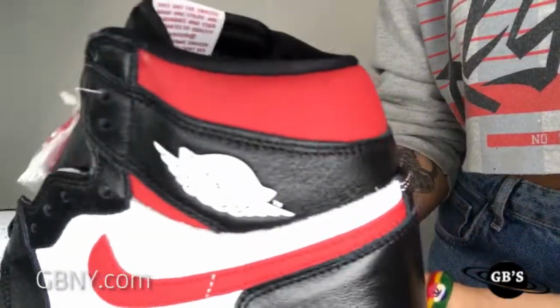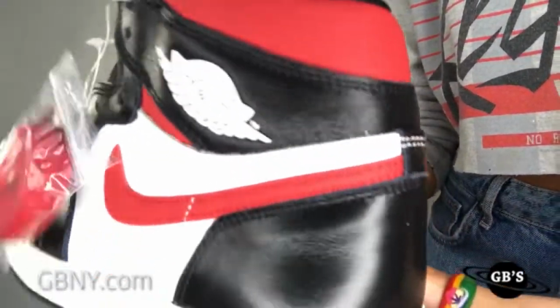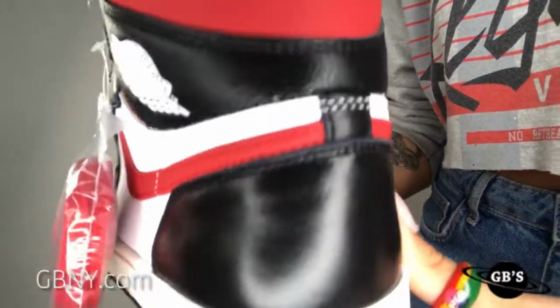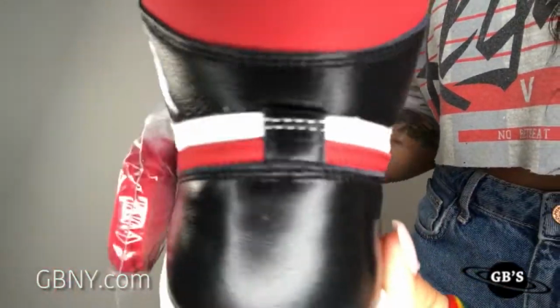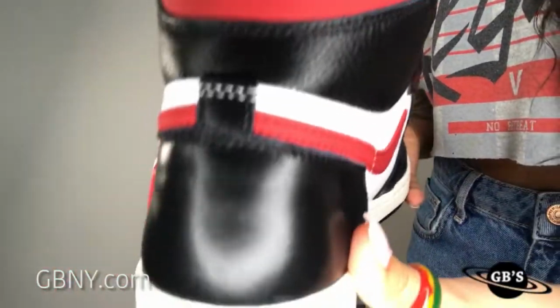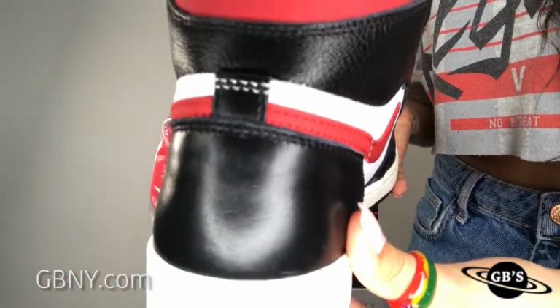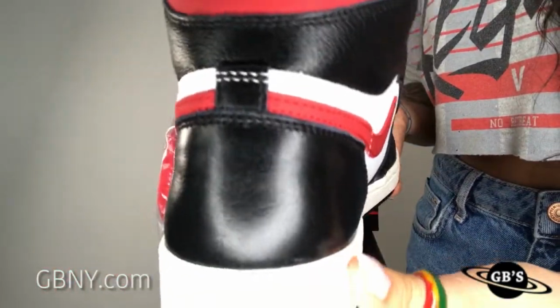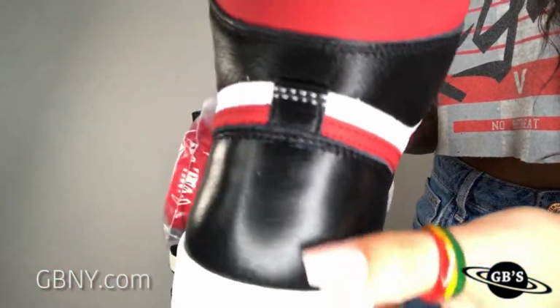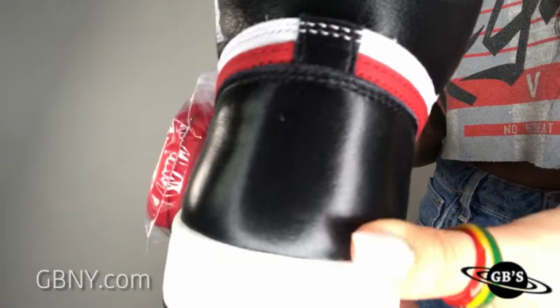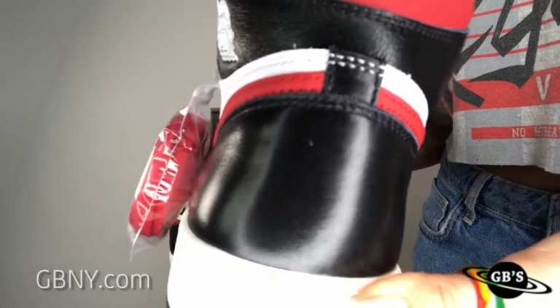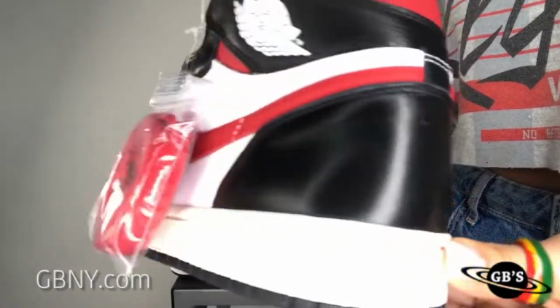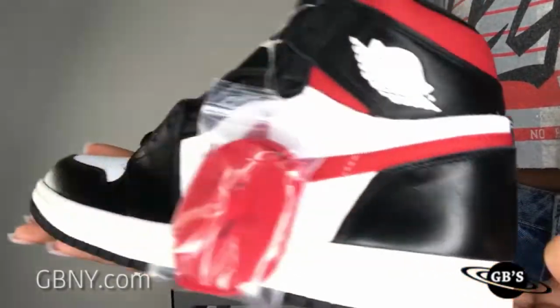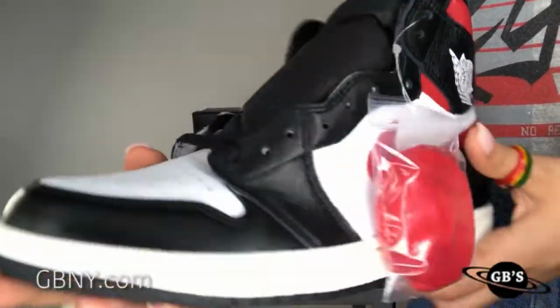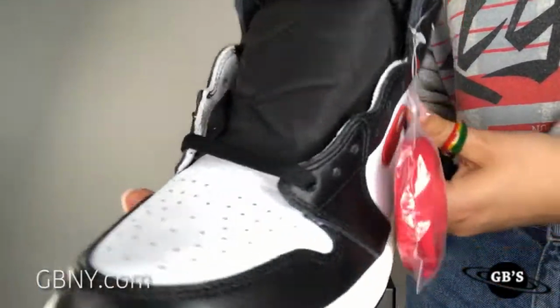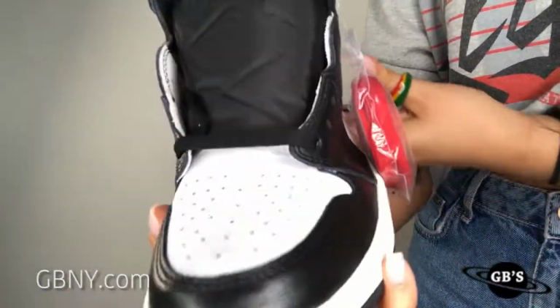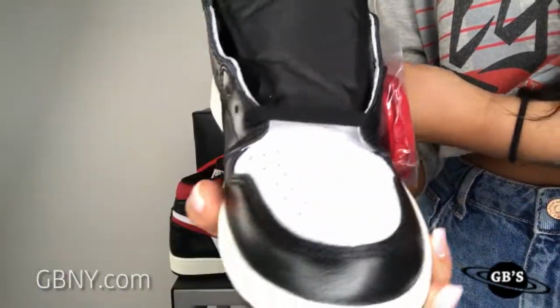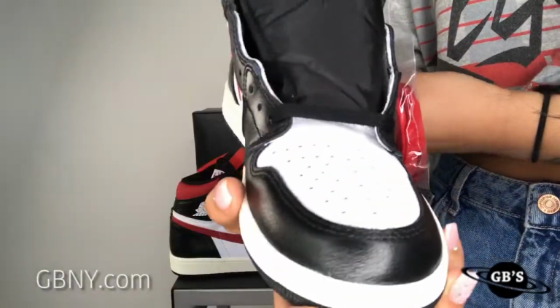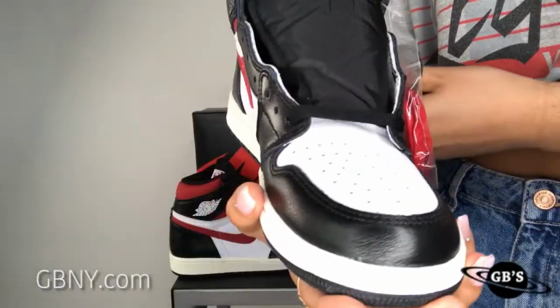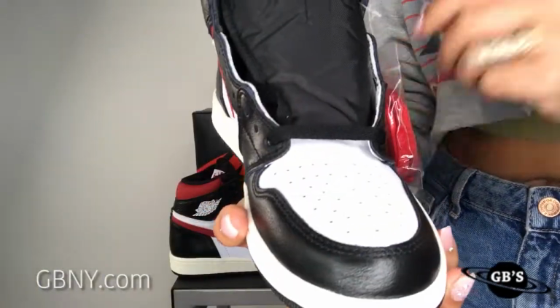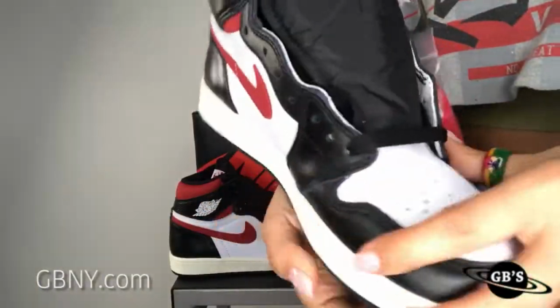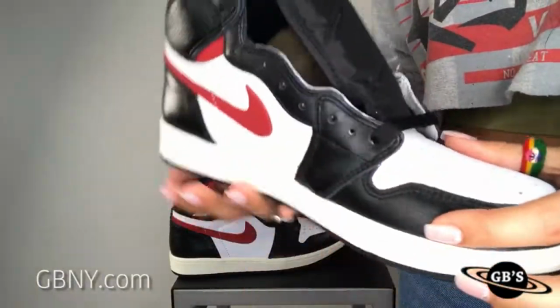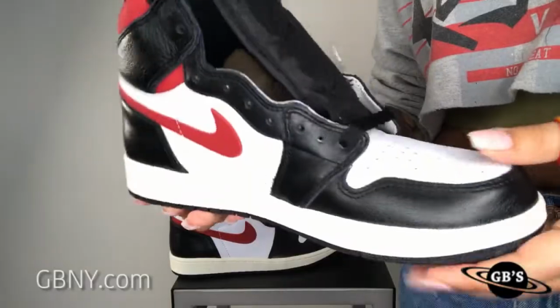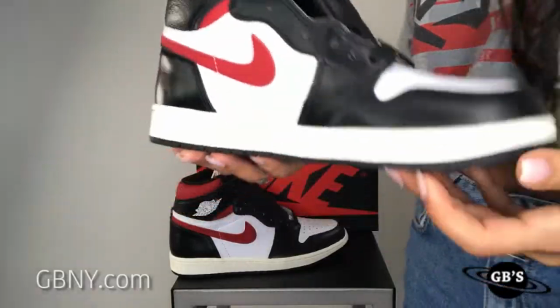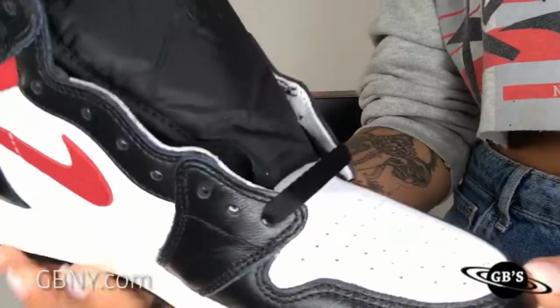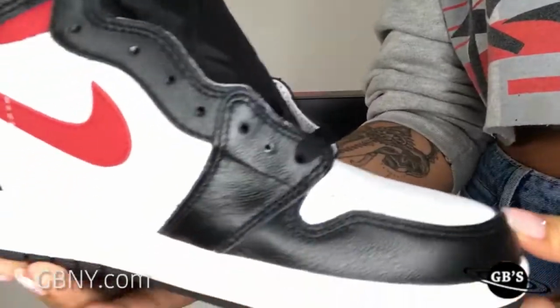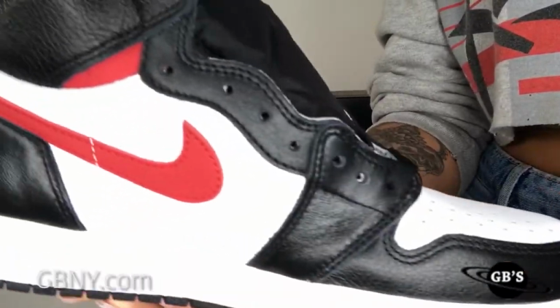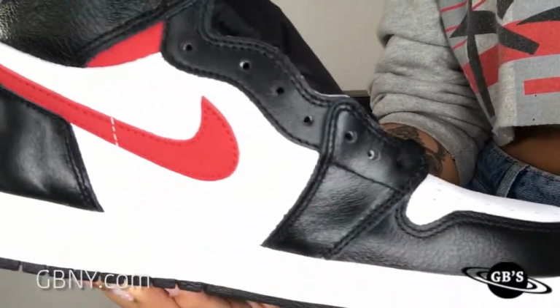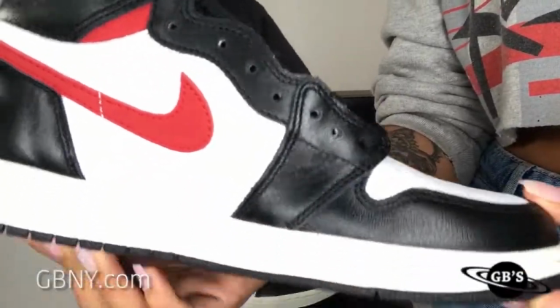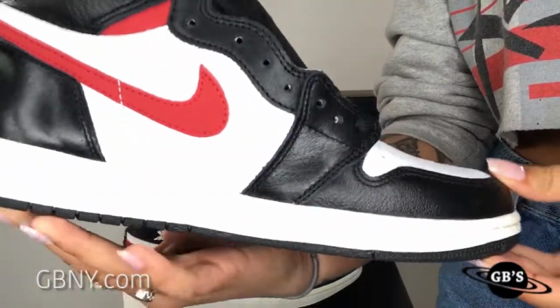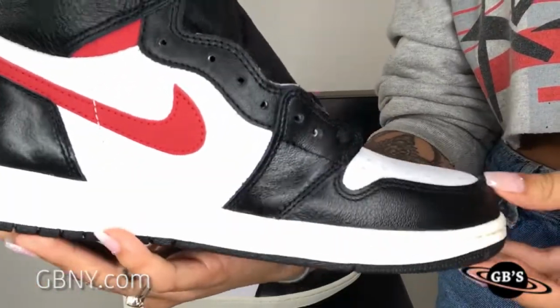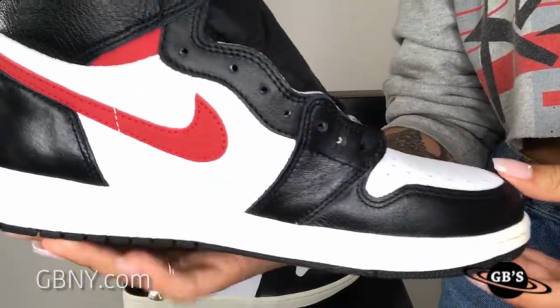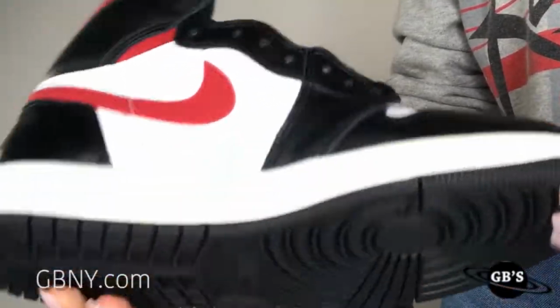The Gym Red colorway is super traditional and highly in demand at all times. As you can see, this one features a white leather upper with black overlays and Gym Red accents on the ankle collar, as well as on the Swoosh logos.